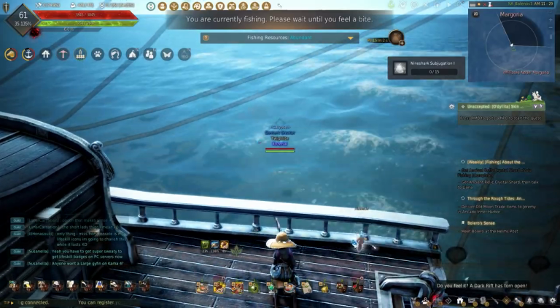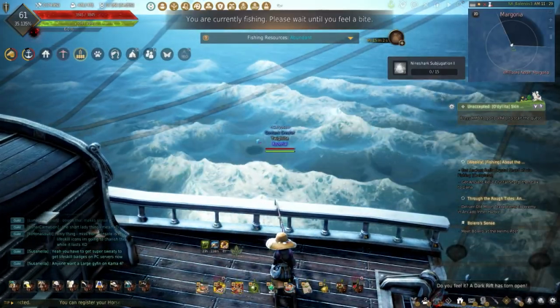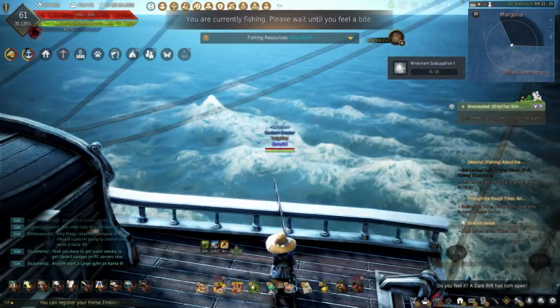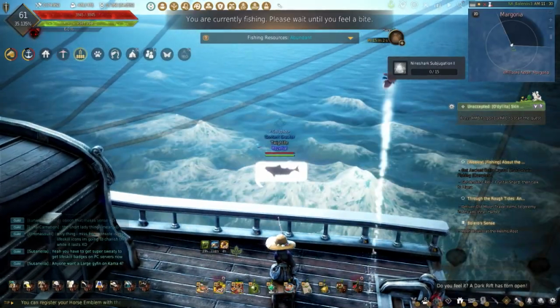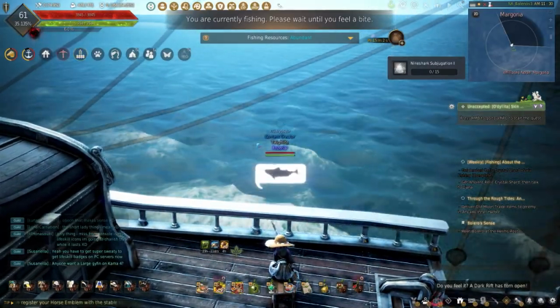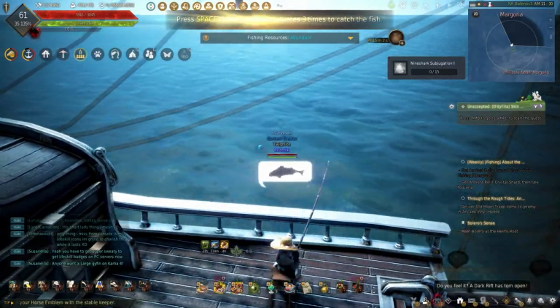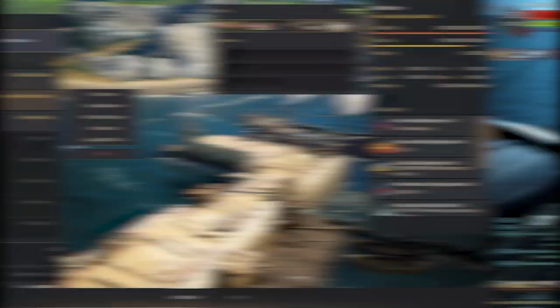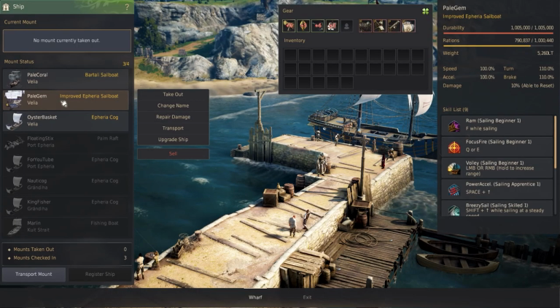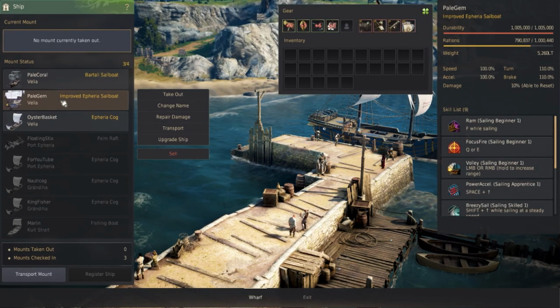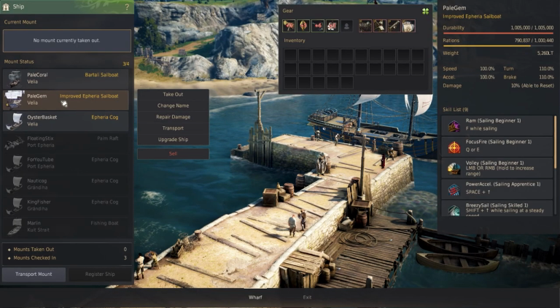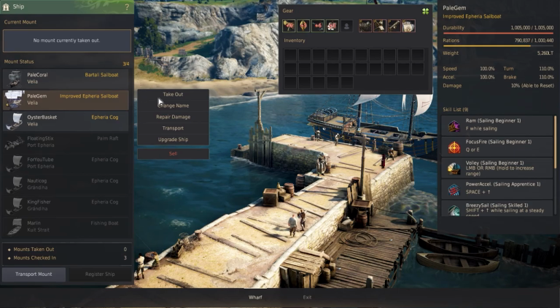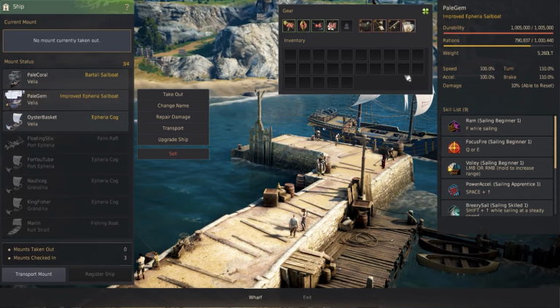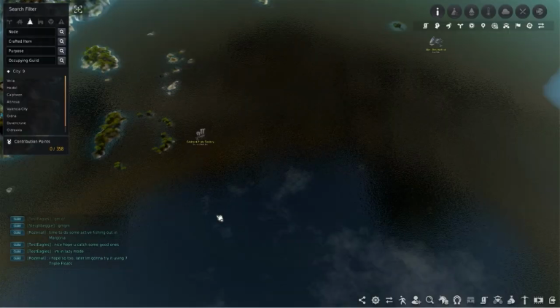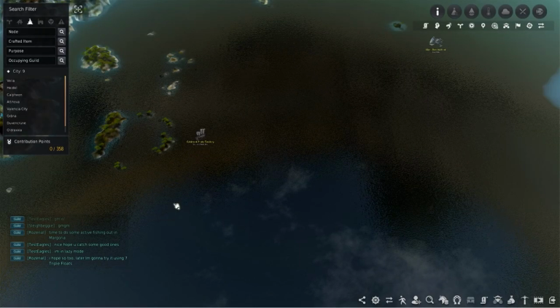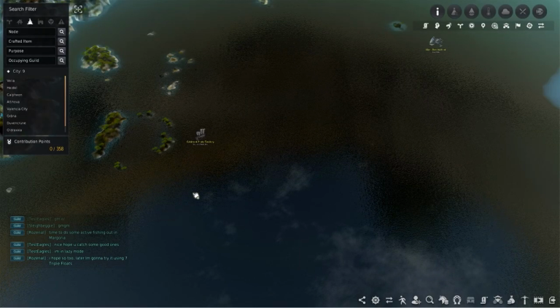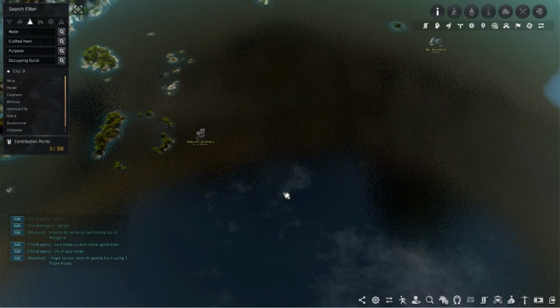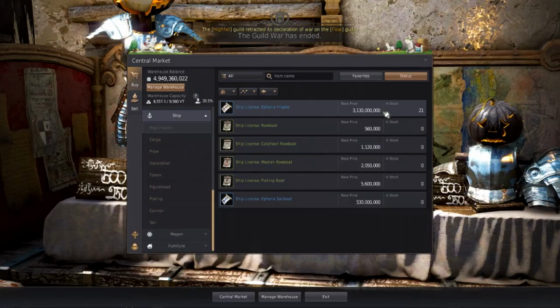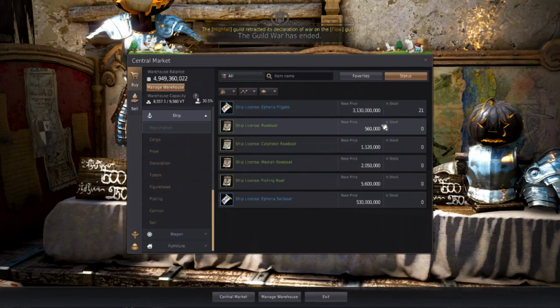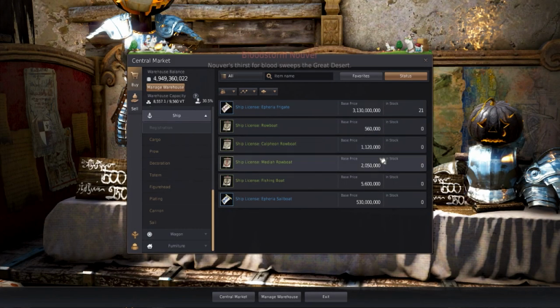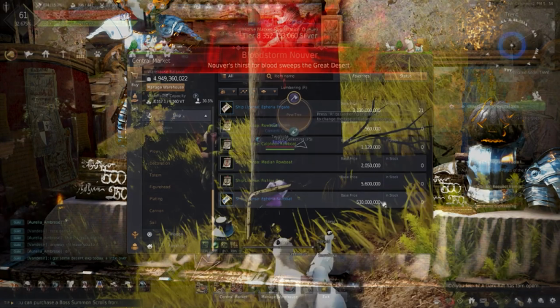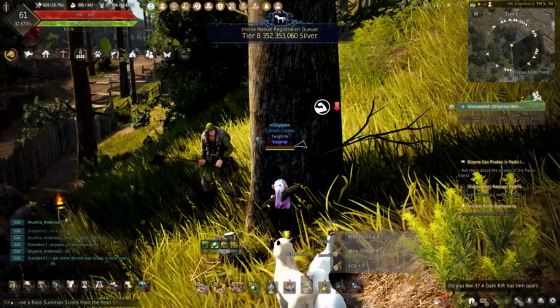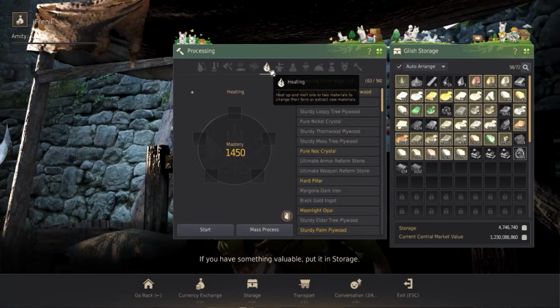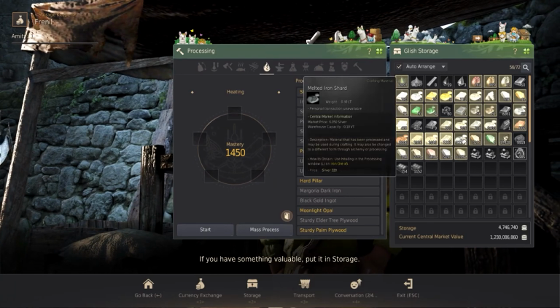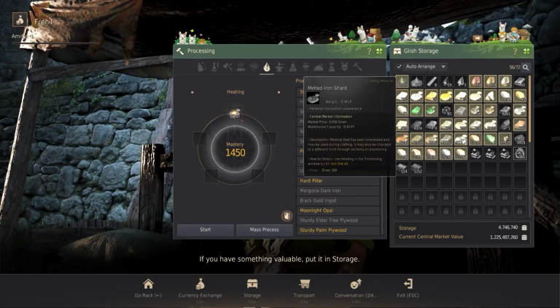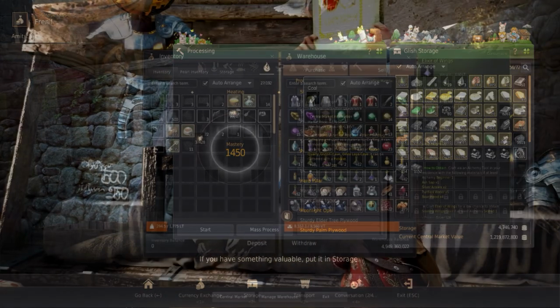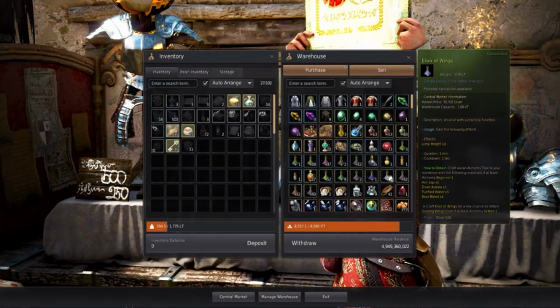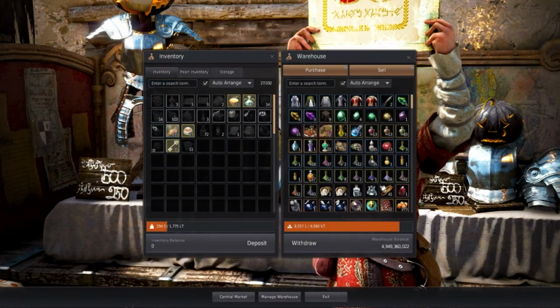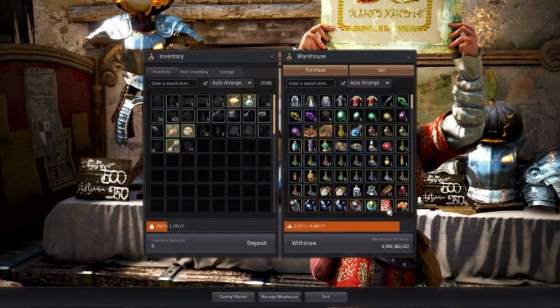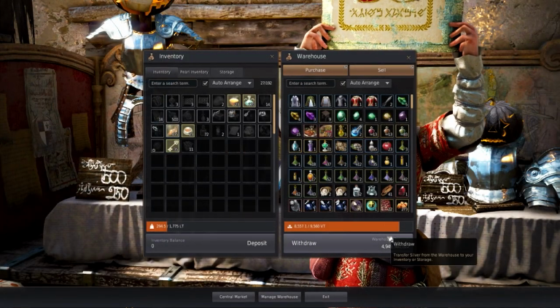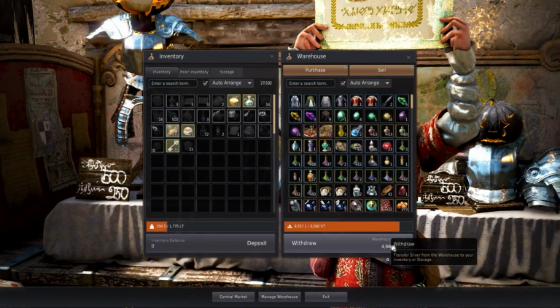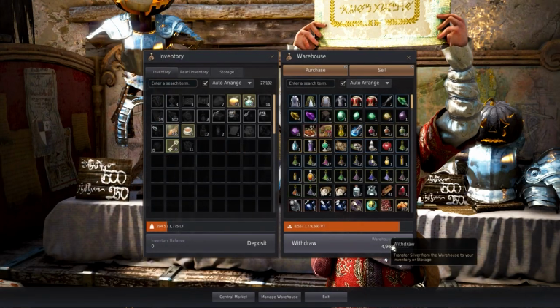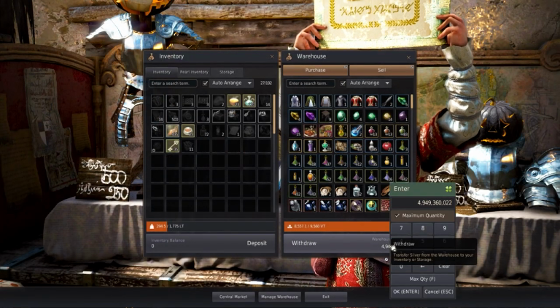There are a couple of downsides which will put most people off. Firstly, this requires a boat which can be costly. There's also the time needed to sail out here. Lastly, the money and time needed to get the most from fishing out in Magoria can be extremely high for newer players or if you just don't have the money.